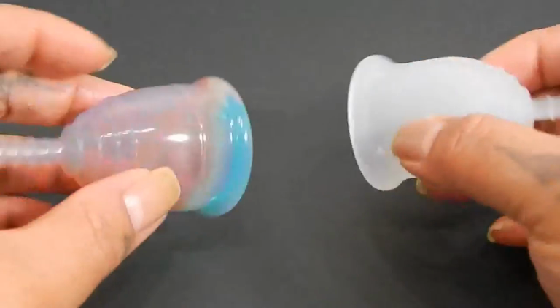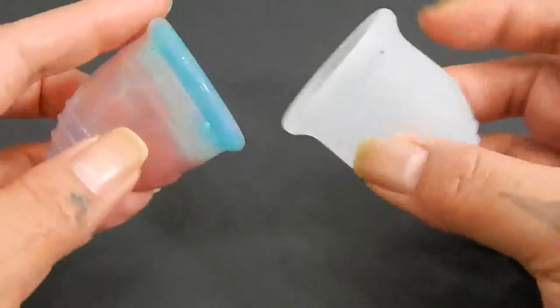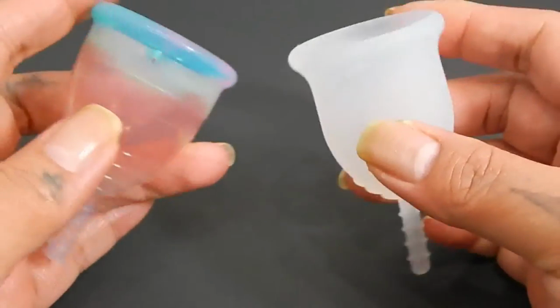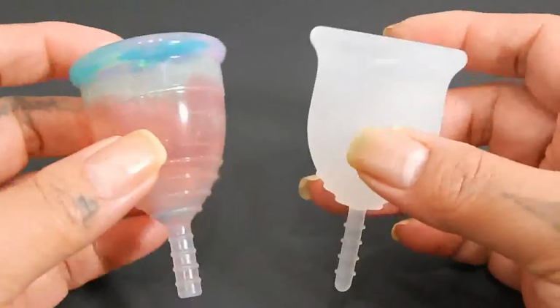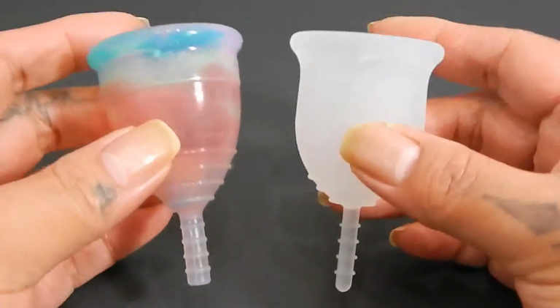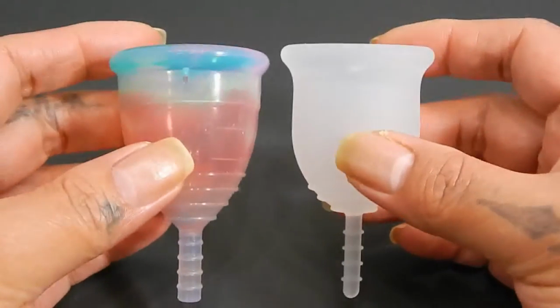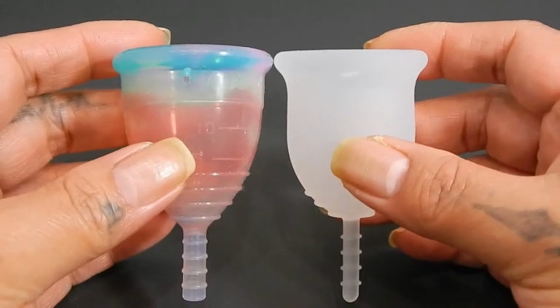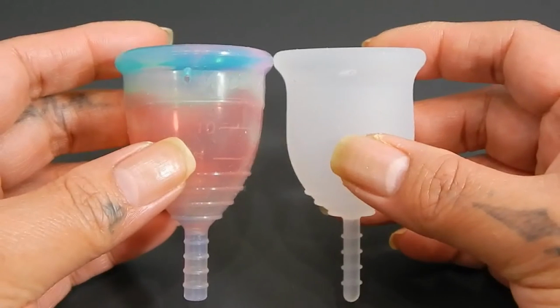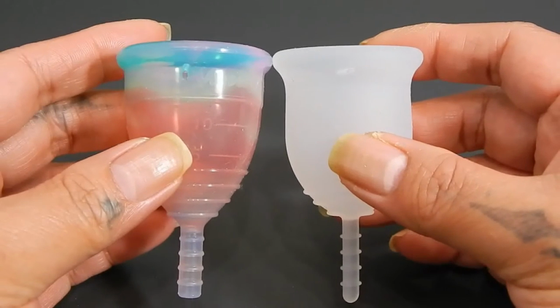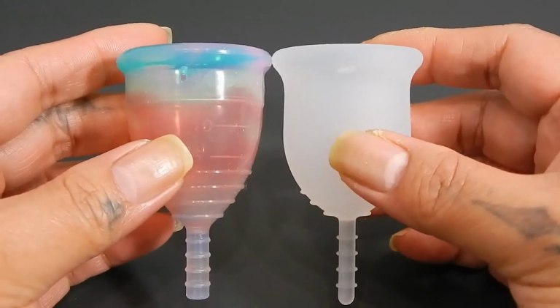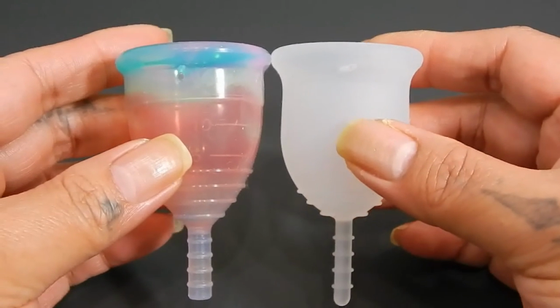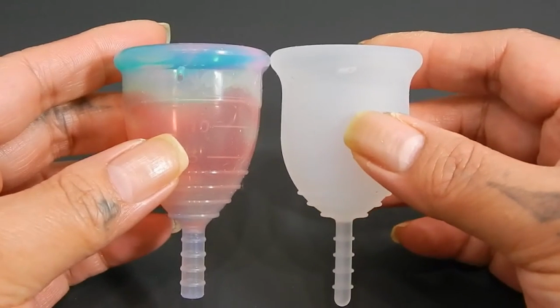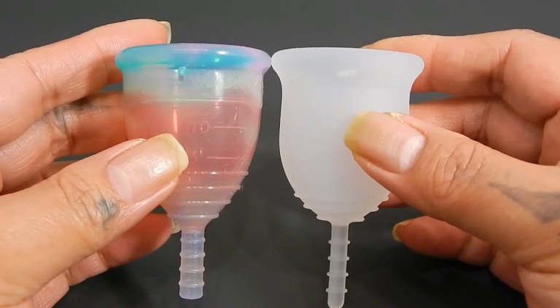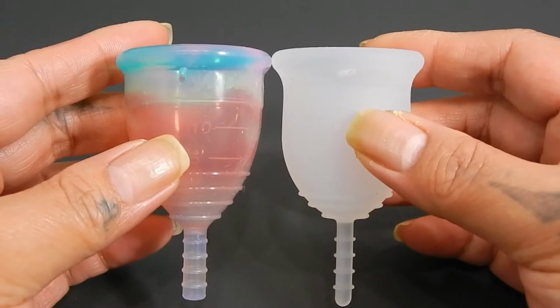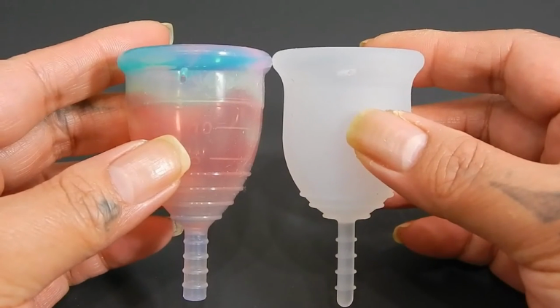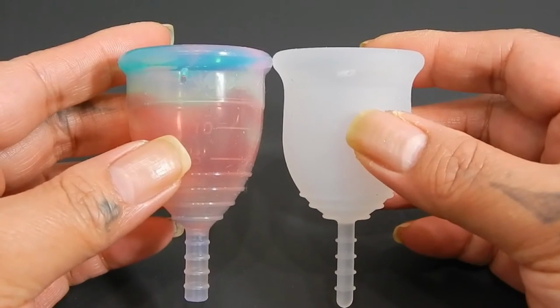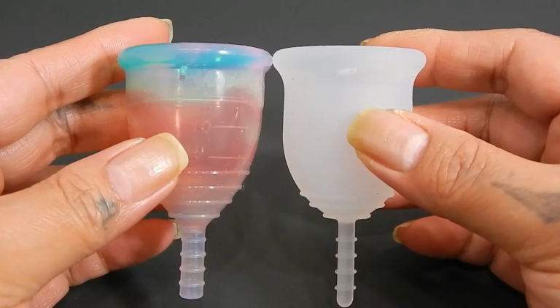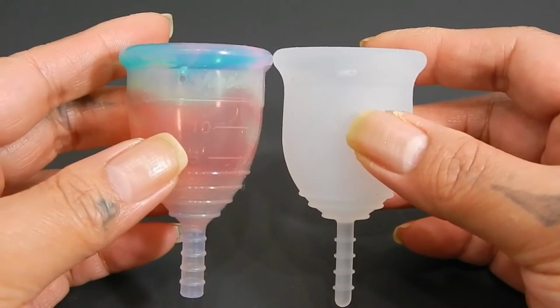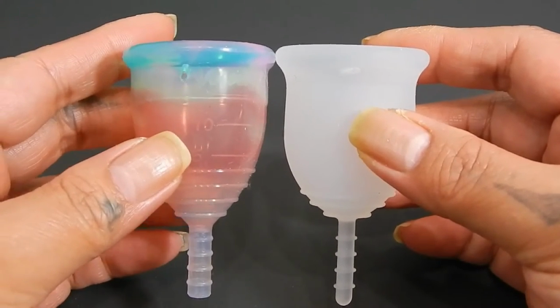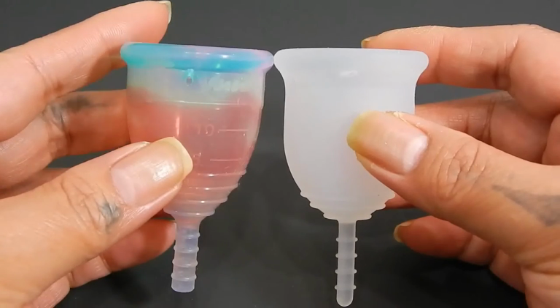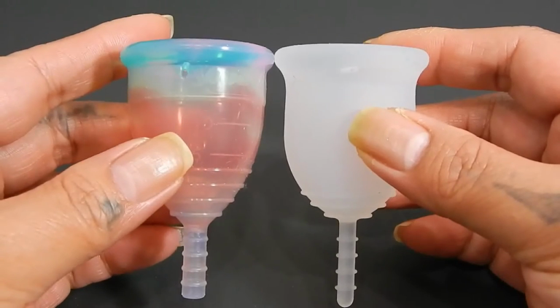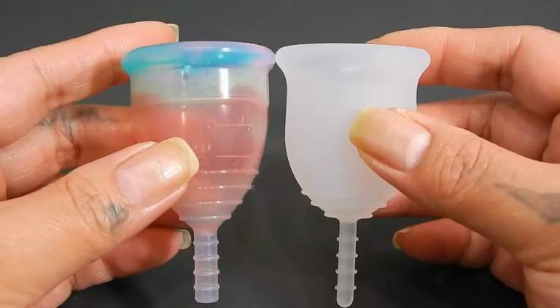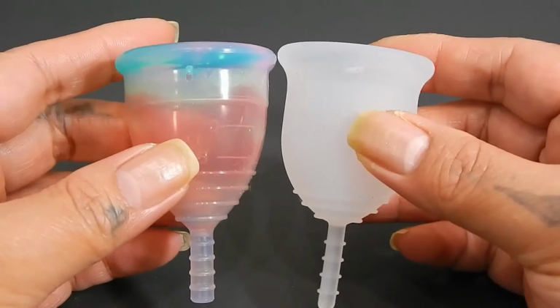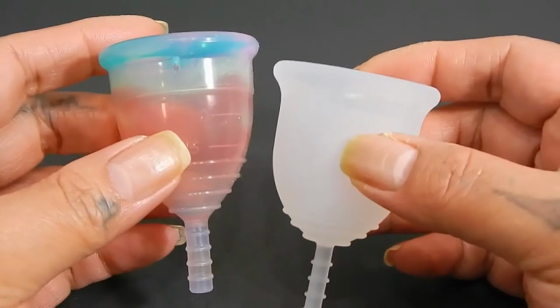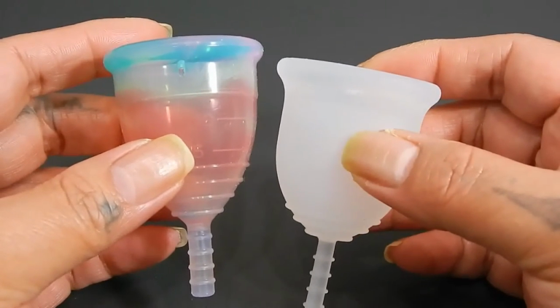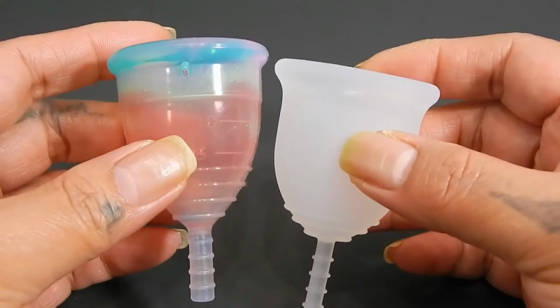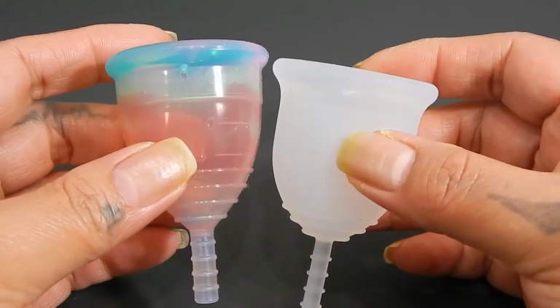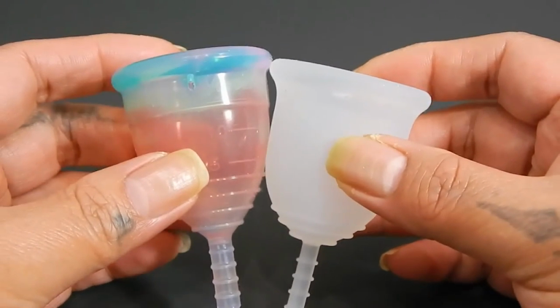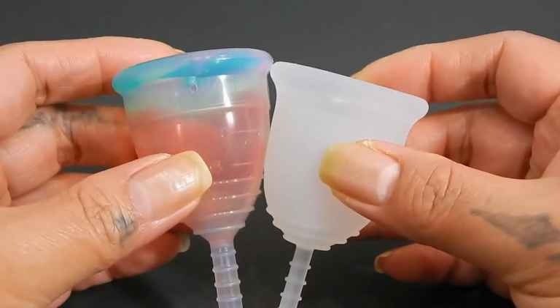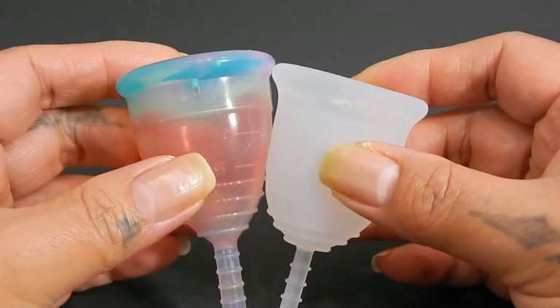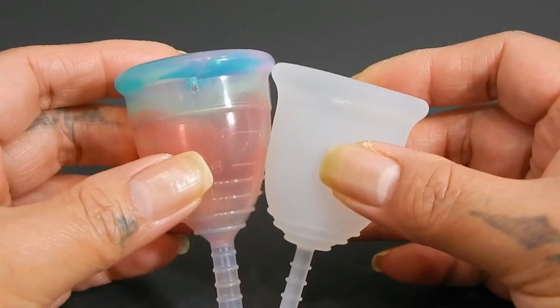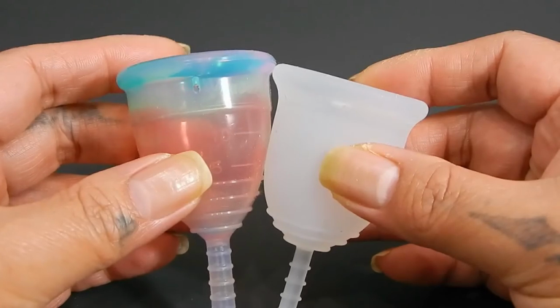So I'm going to place both of these cups in the palms of my hands, give them a squish, swap hands, give them a squish again, and then compare the rims. Because both of these cups are different shapes, I'm going to drop the Lena down just a little bit so that the bodies line up better.